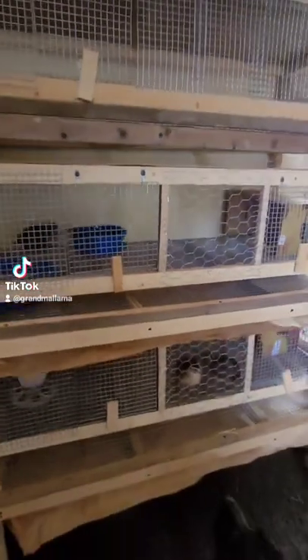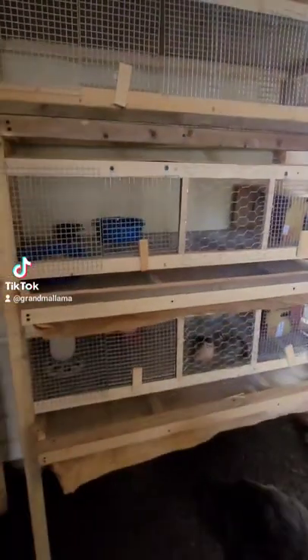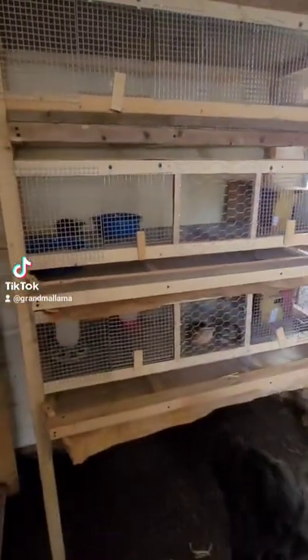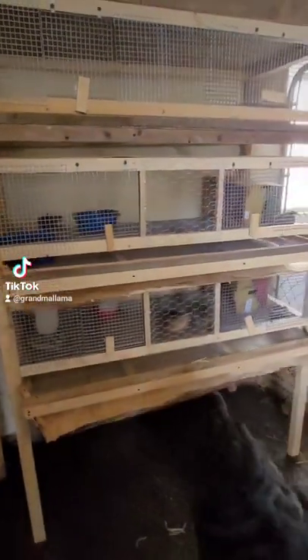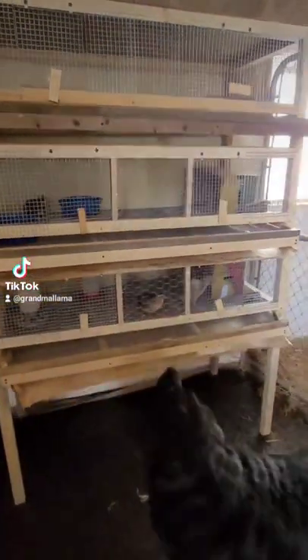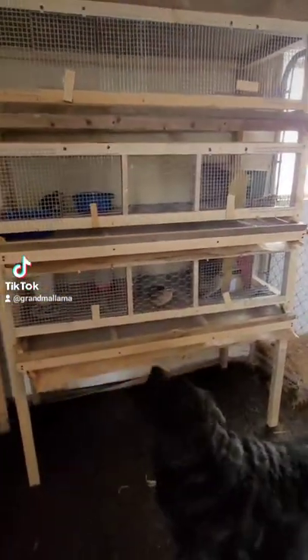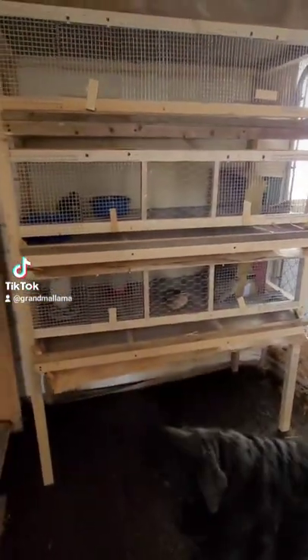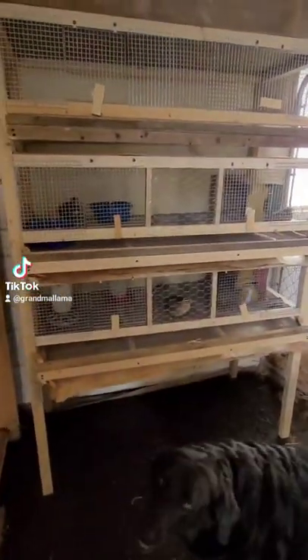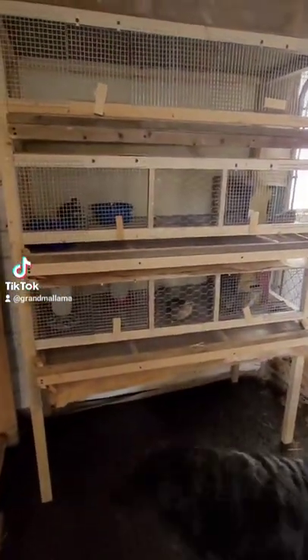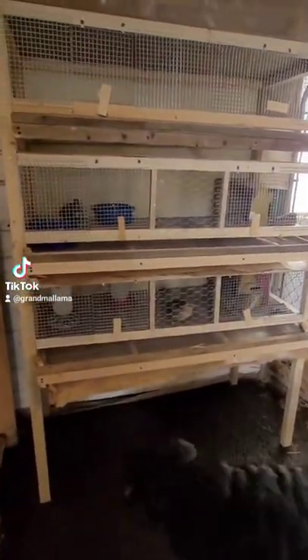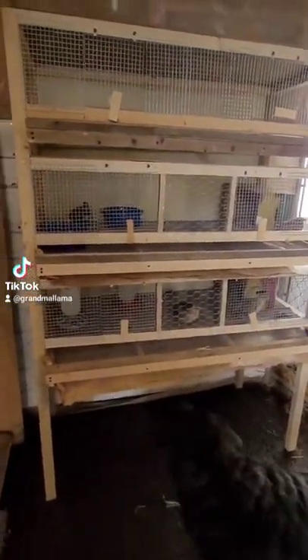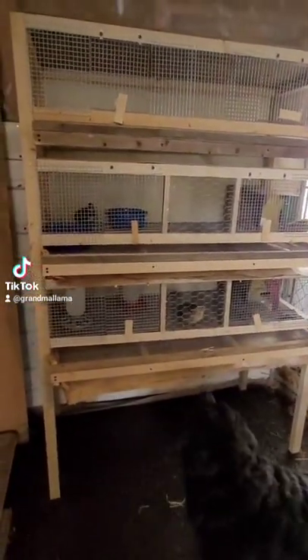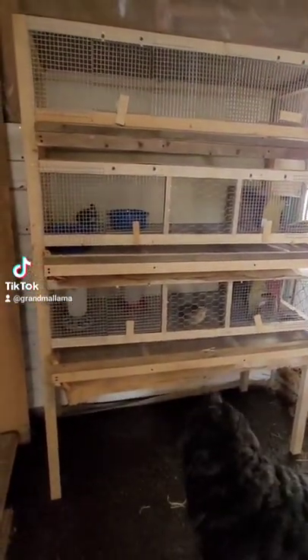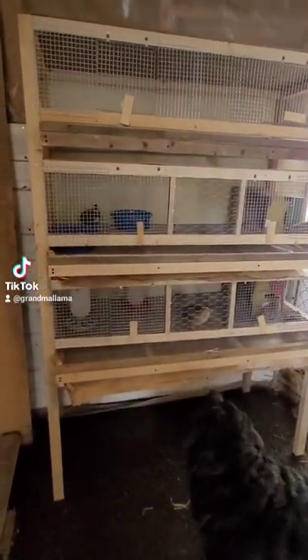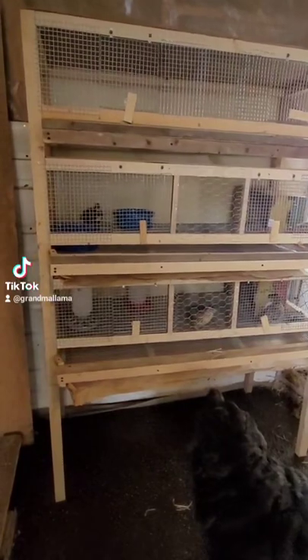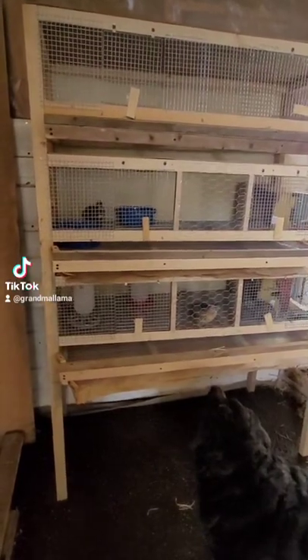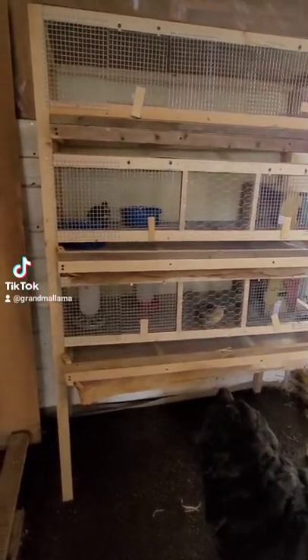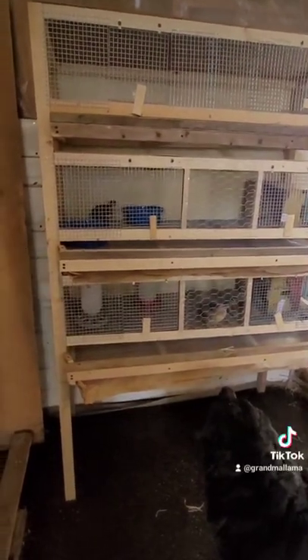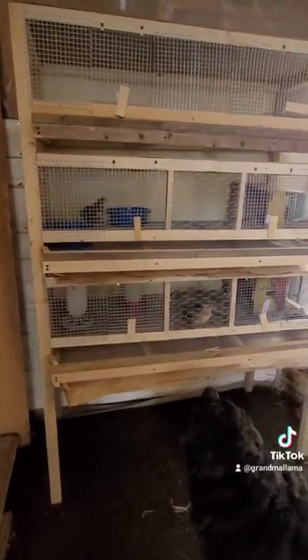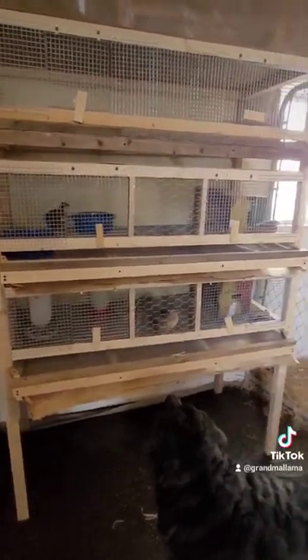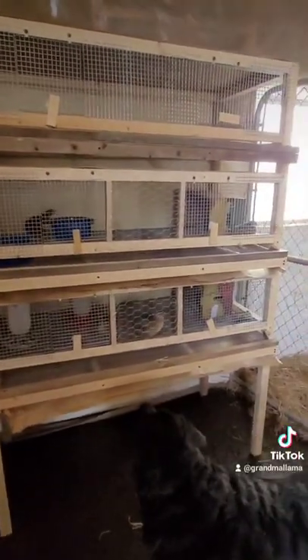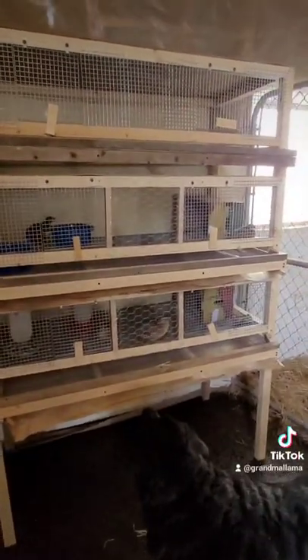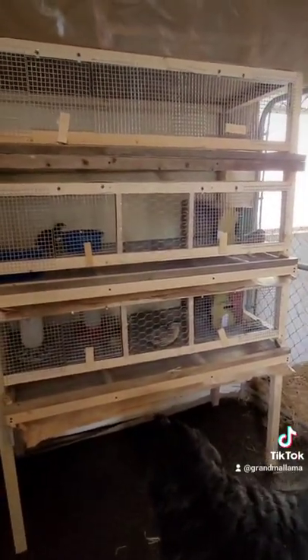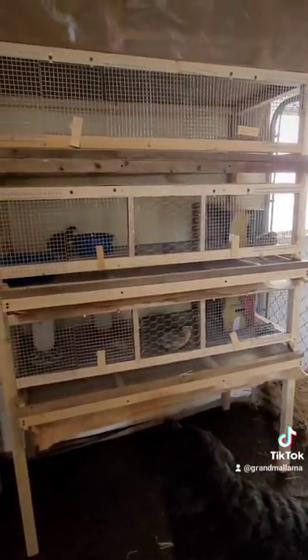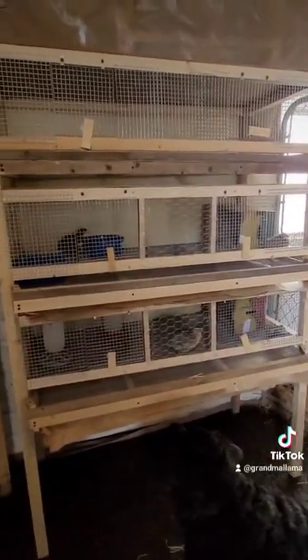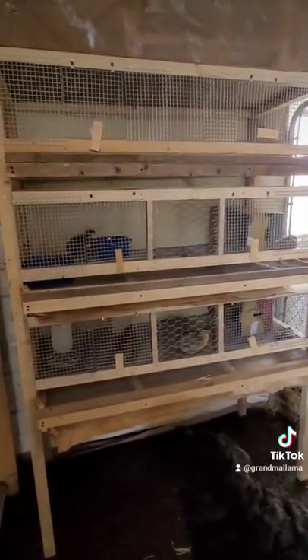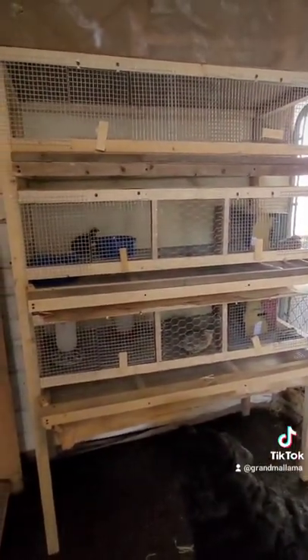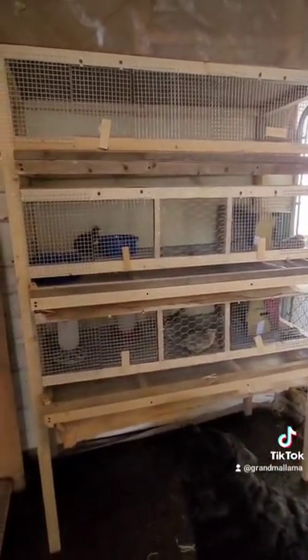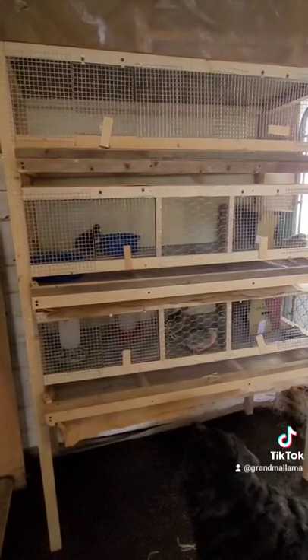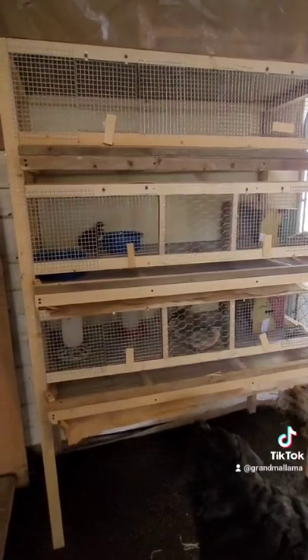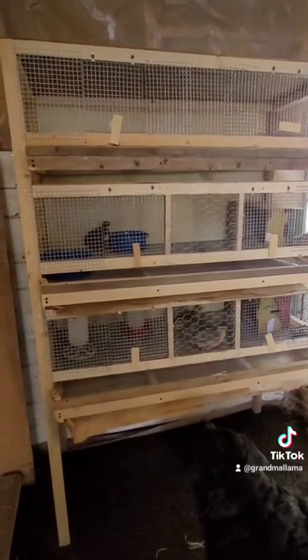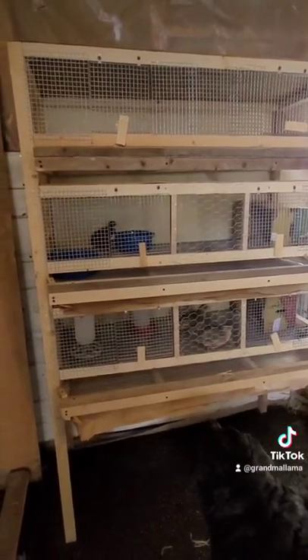They are going to be doing something different with feeders and waterers, but for now they've just got their dishes and feeders inside. I gave them a little nesting box just to give them a little extra protection while it's still cool spring weather.